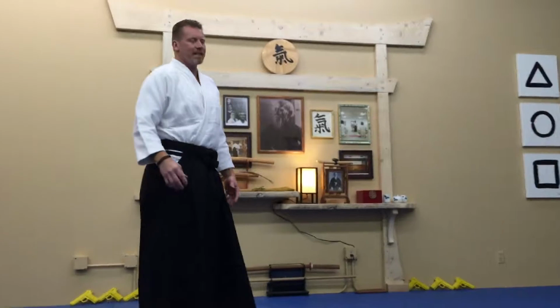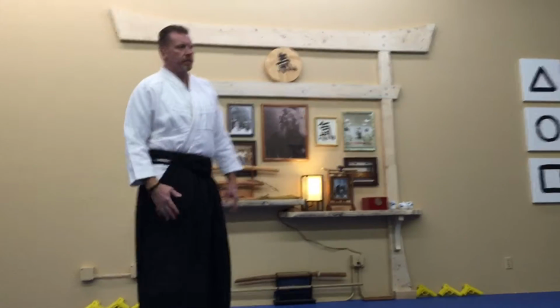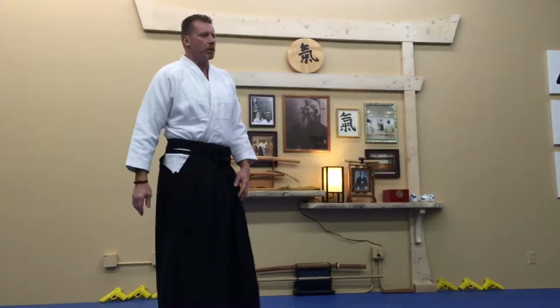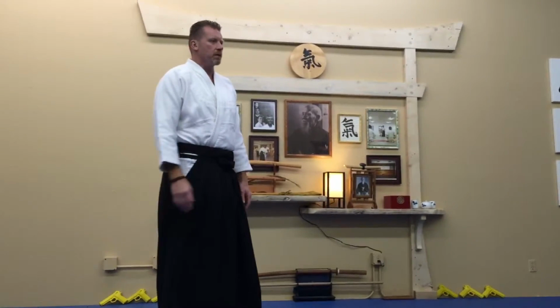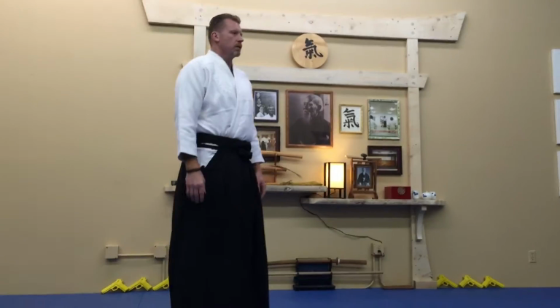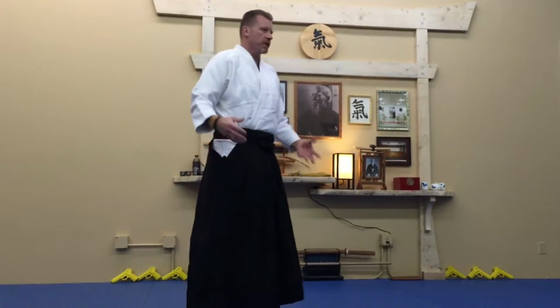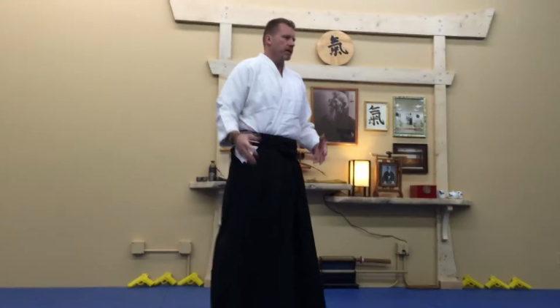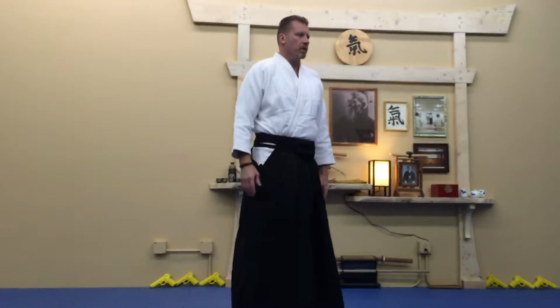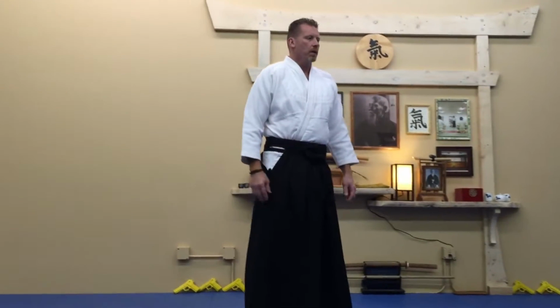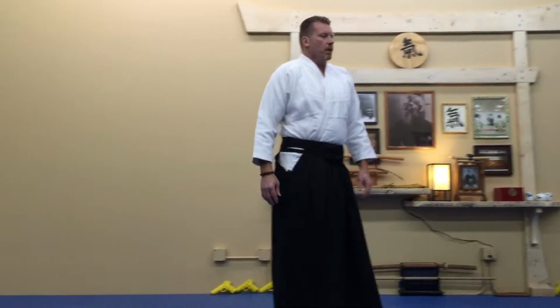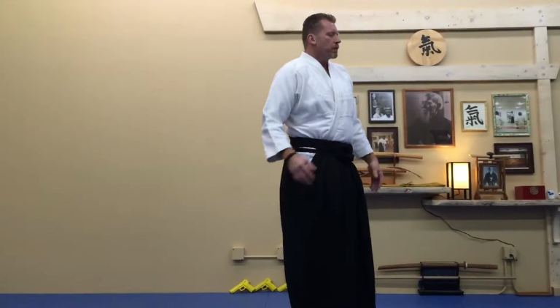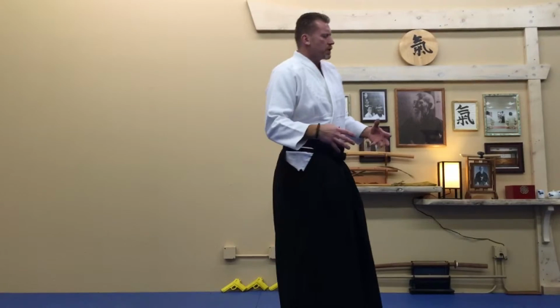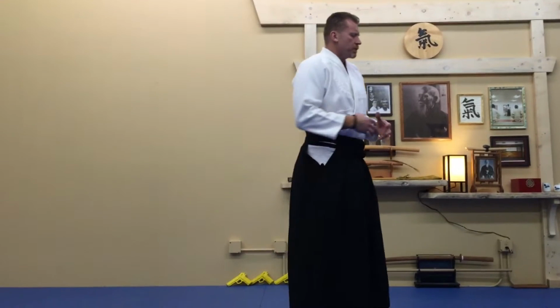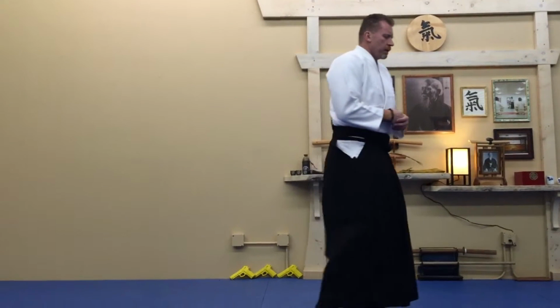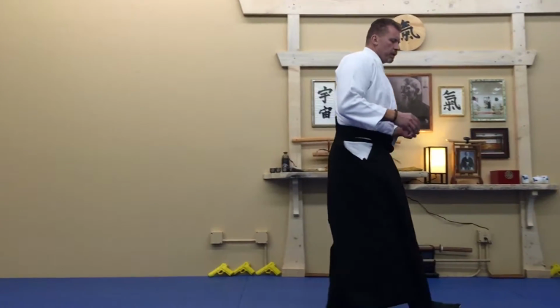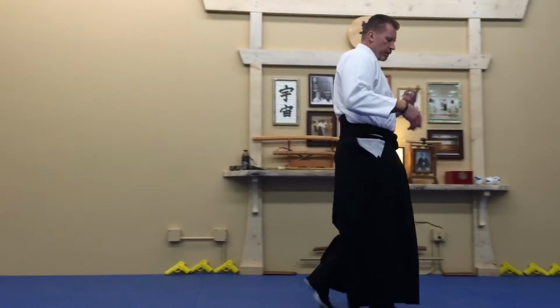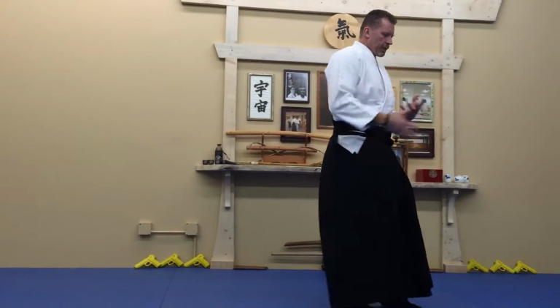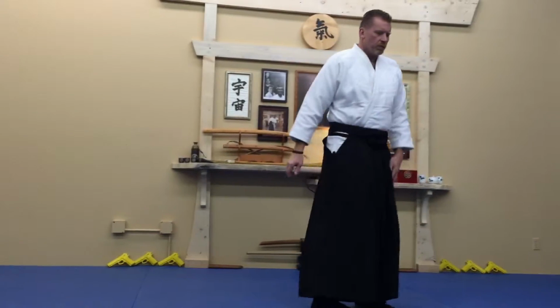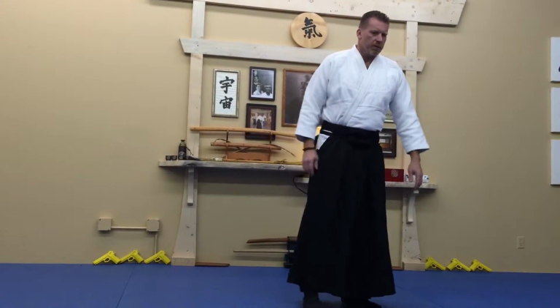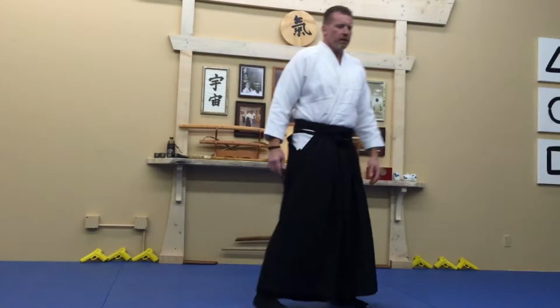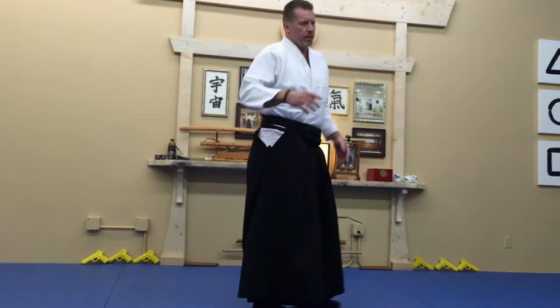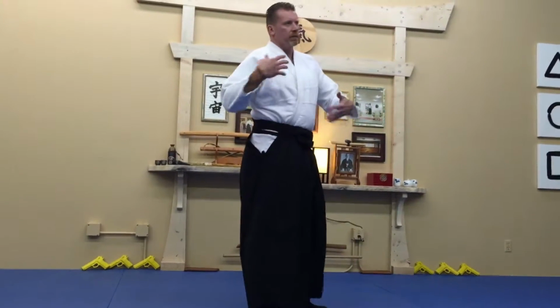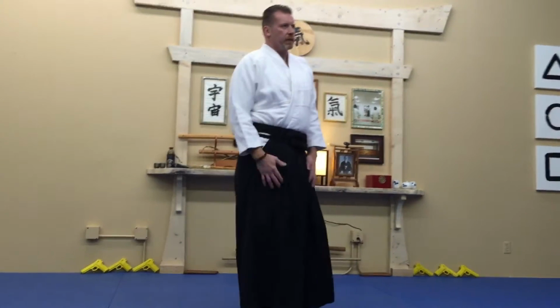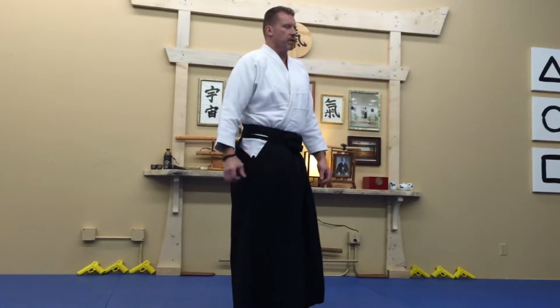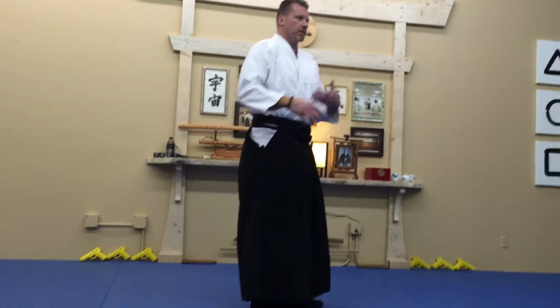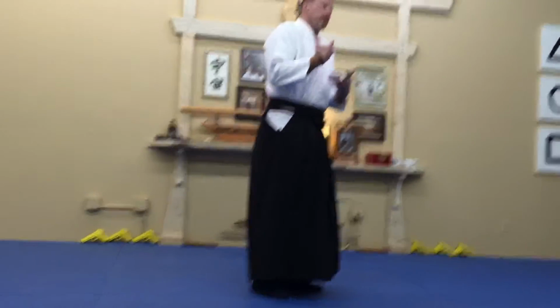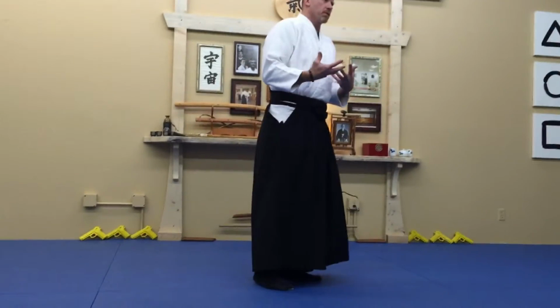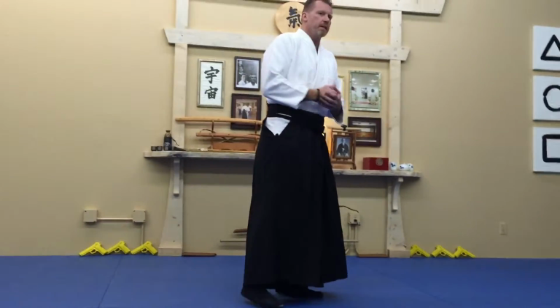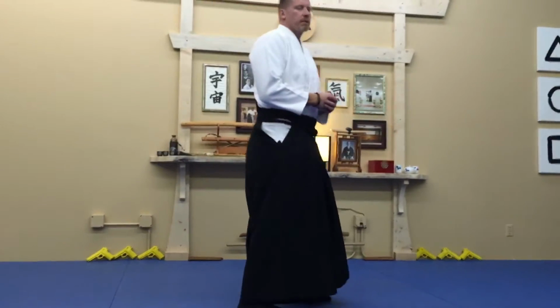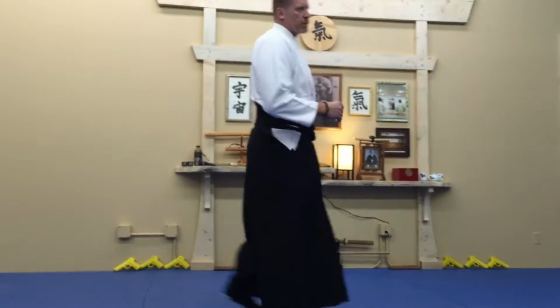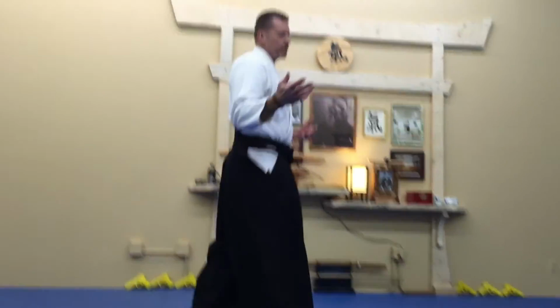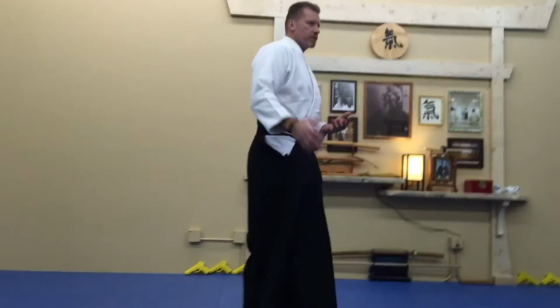Atemi, atemi waza — striking techniques. Generally you won't see them standing alone, but you'll see them in combinations with other techniques, or in the middle of techniques you'll see us apply some sort of atemi, or atemi waza.